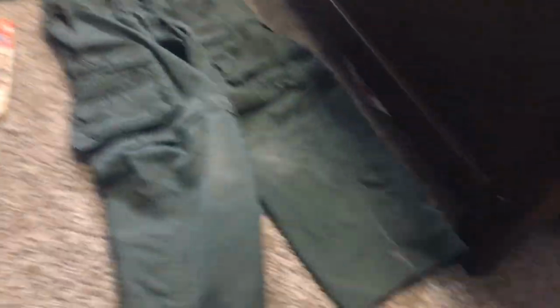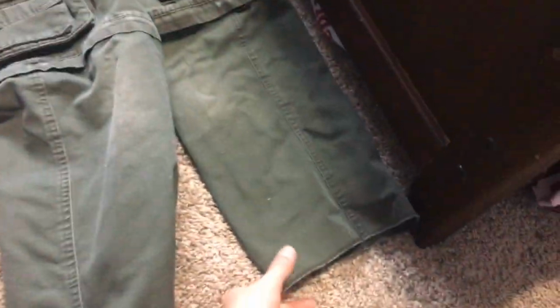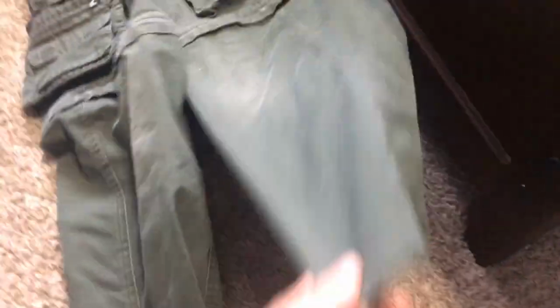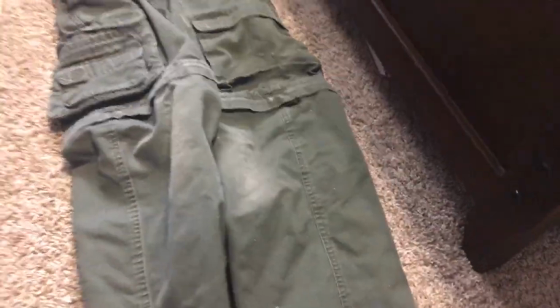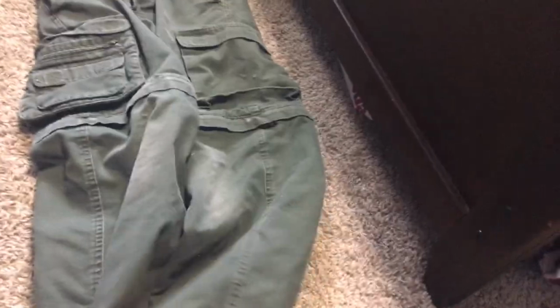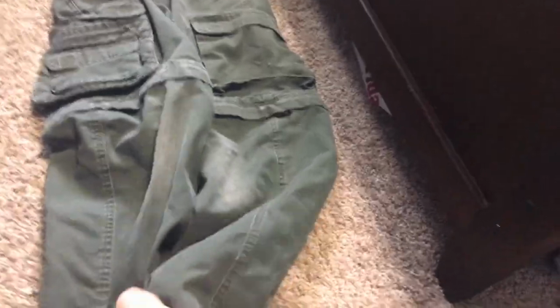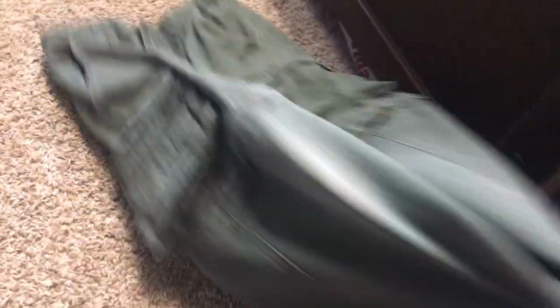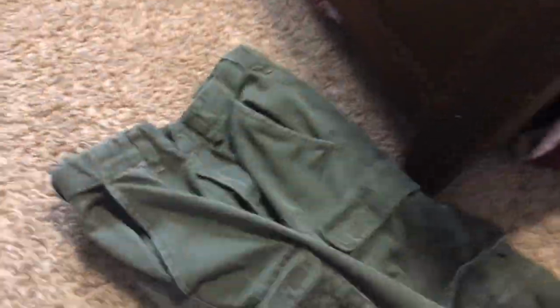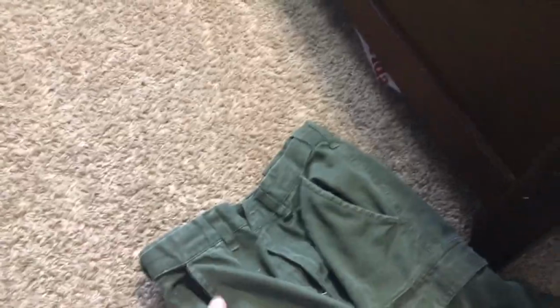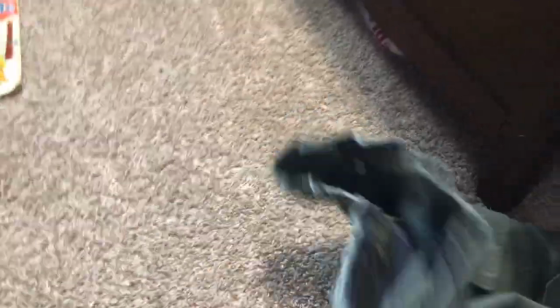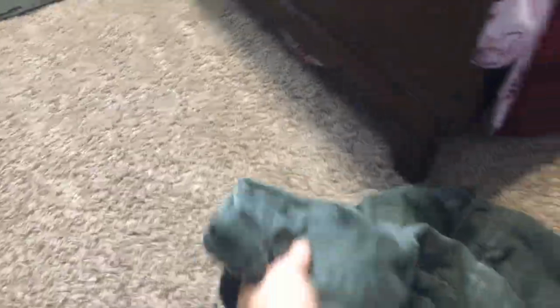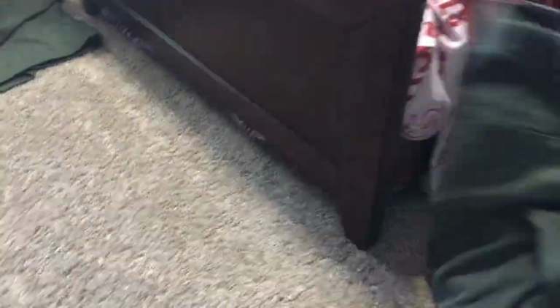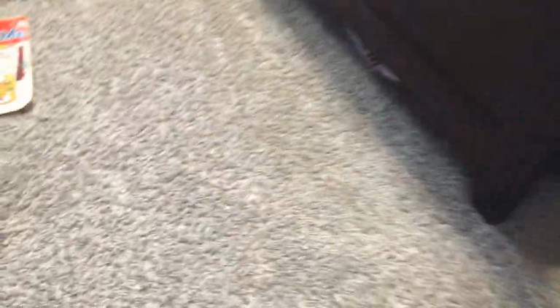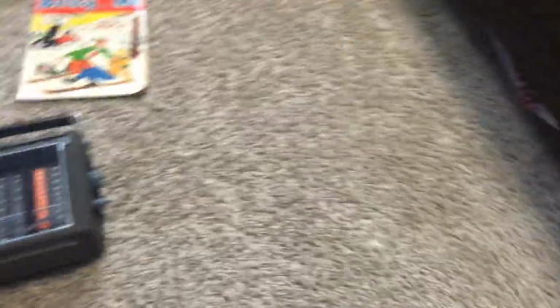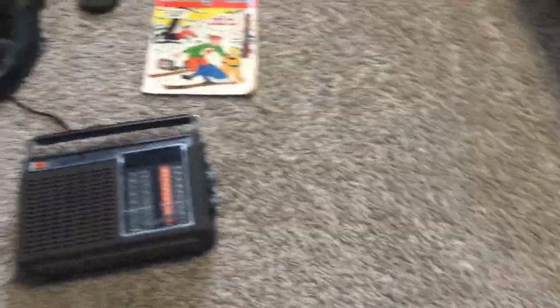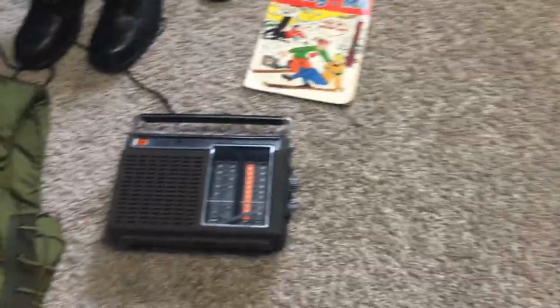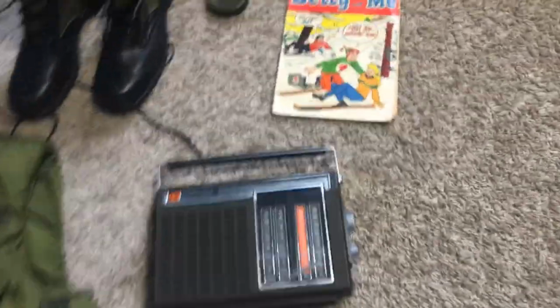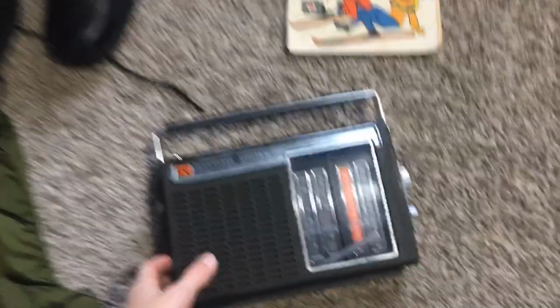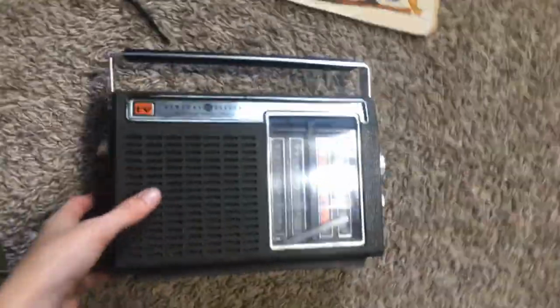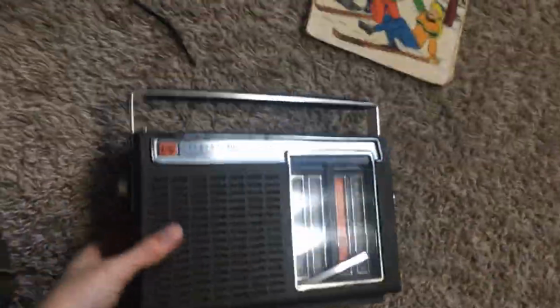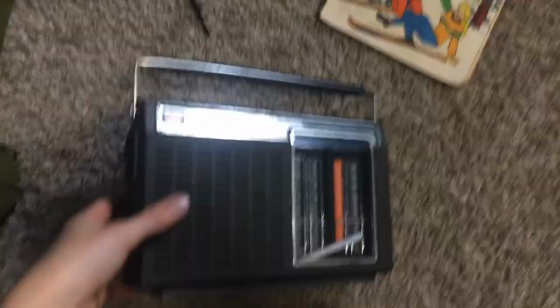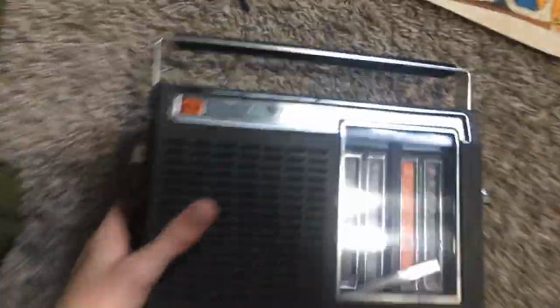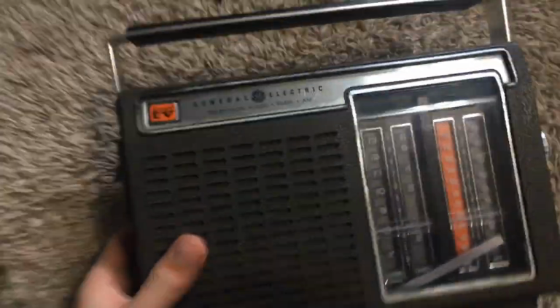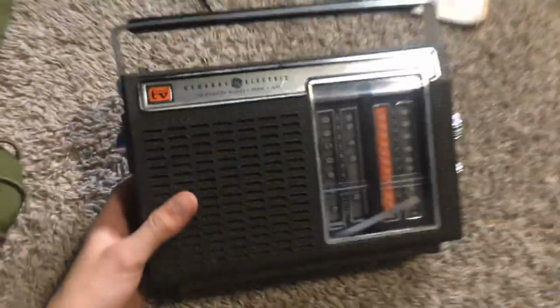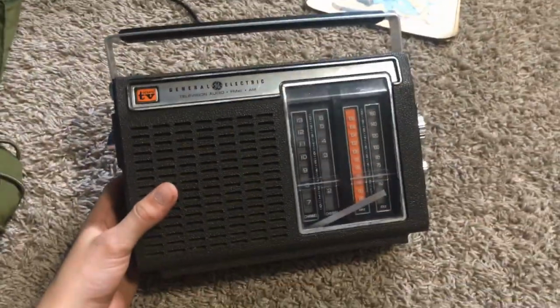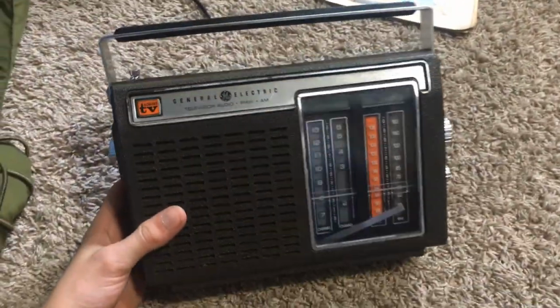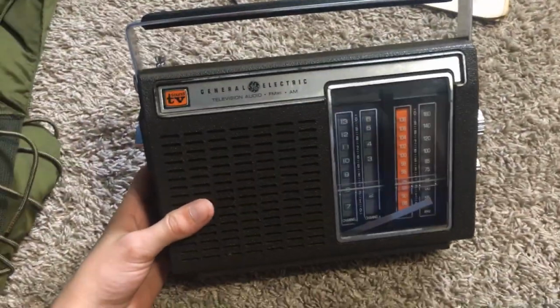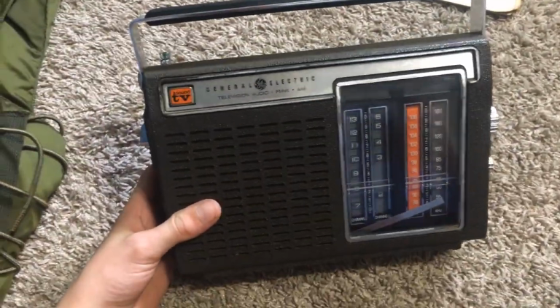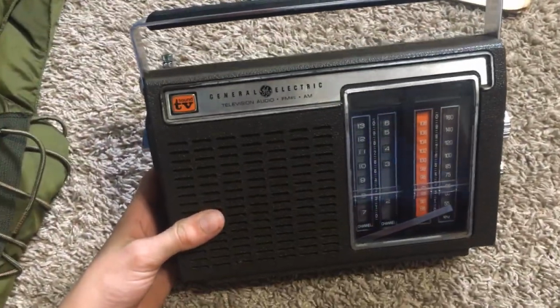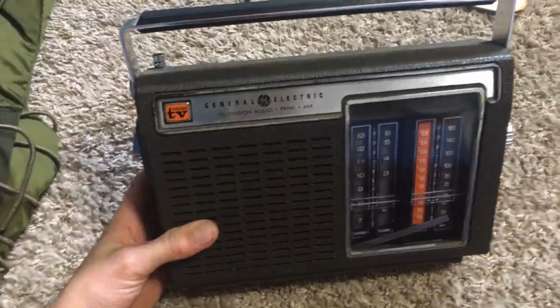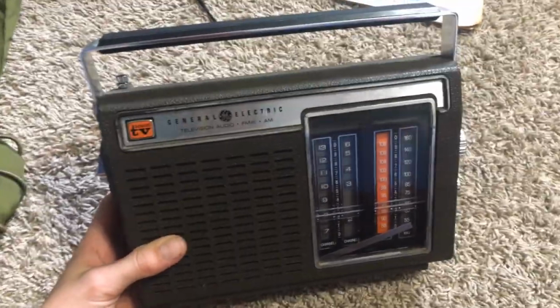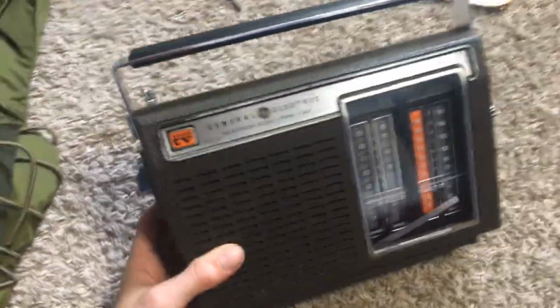My pants are just Boy Scout pants — they work. Don't have the belt on them, they just got washed. And this is a new item: I got this 60s/70s radio. You can listen to the TV on it too.